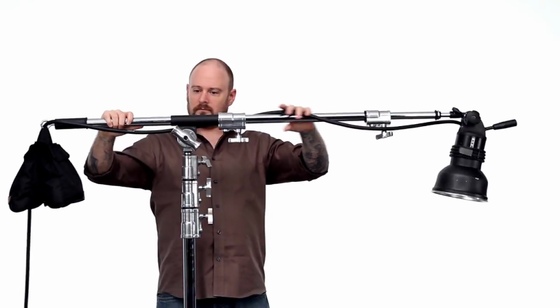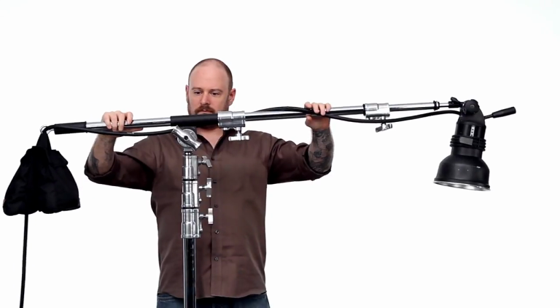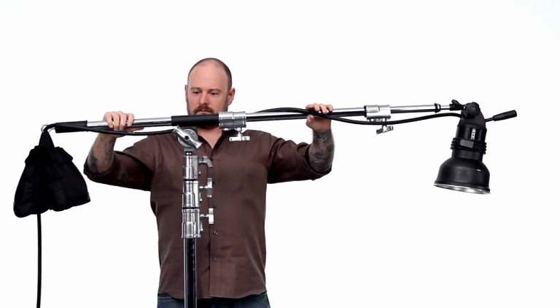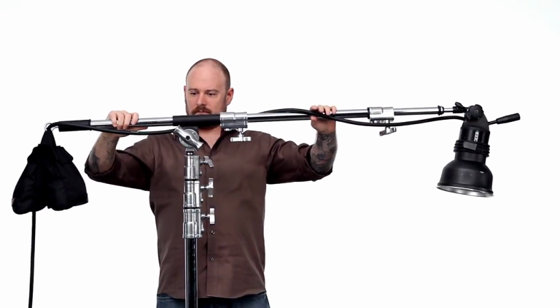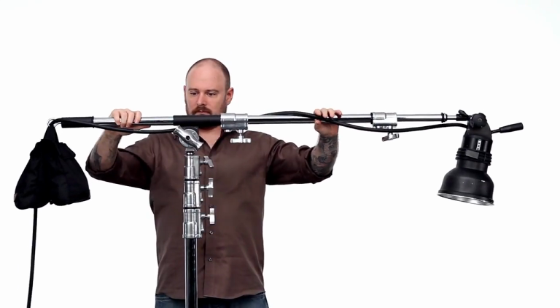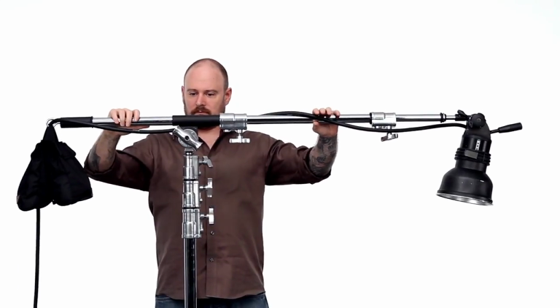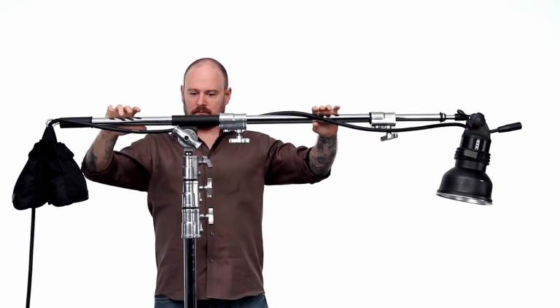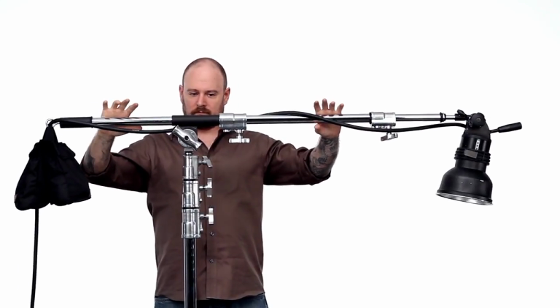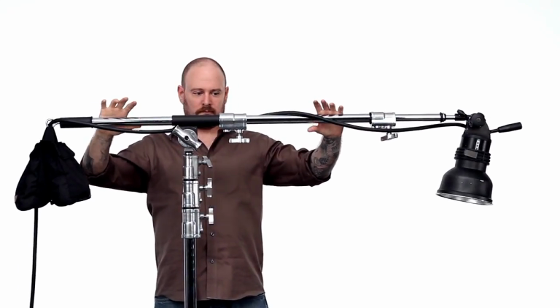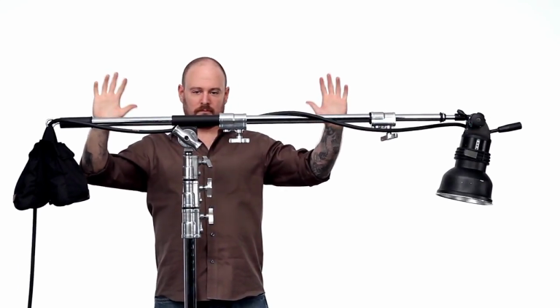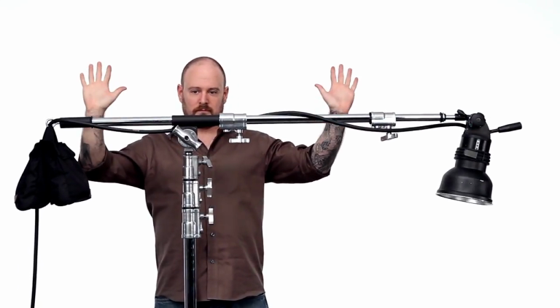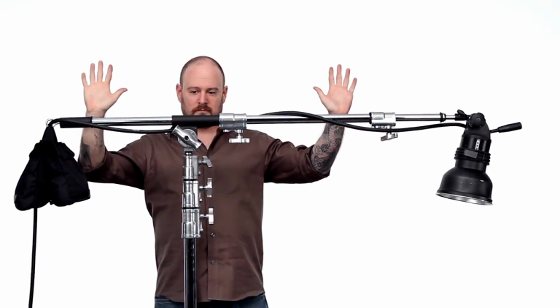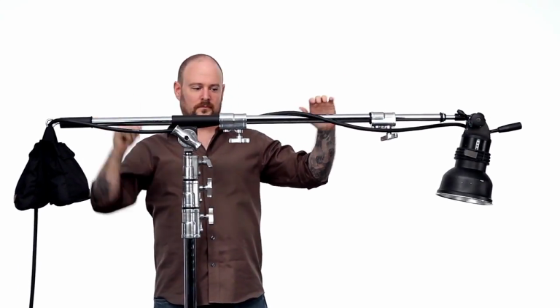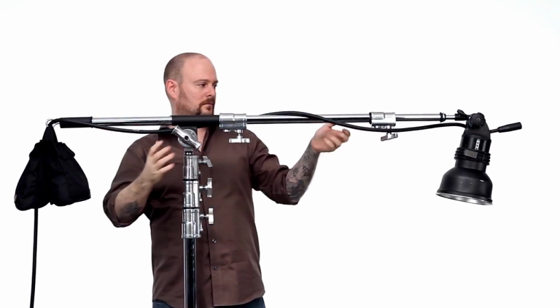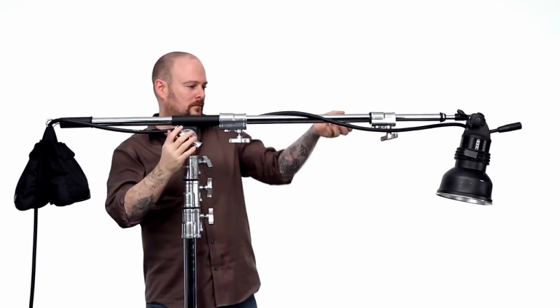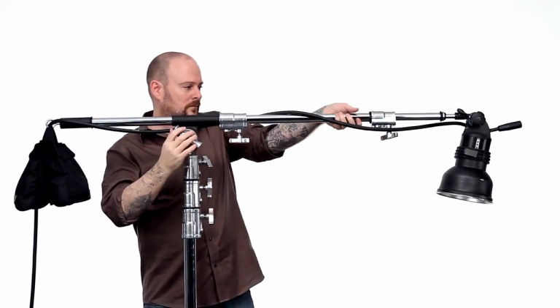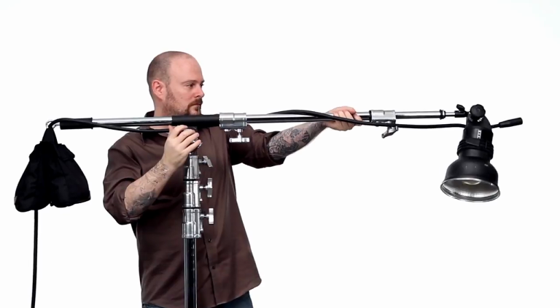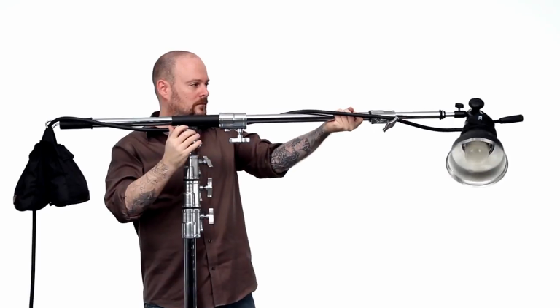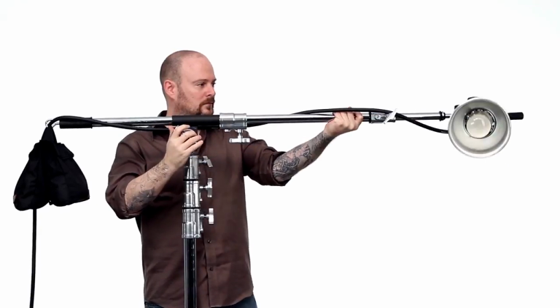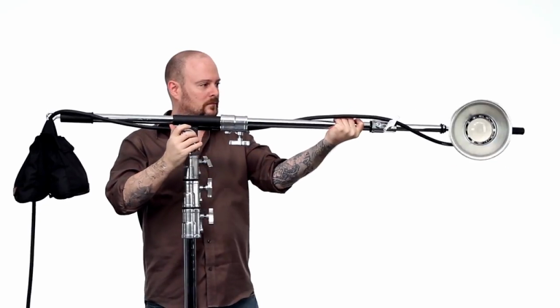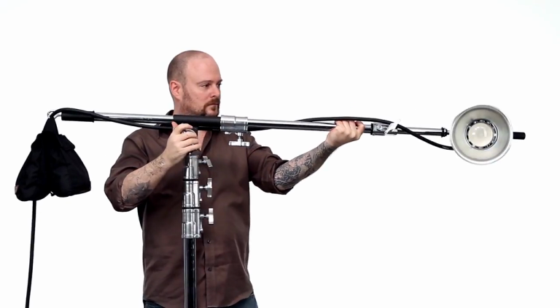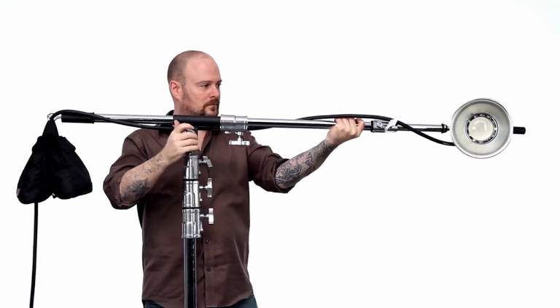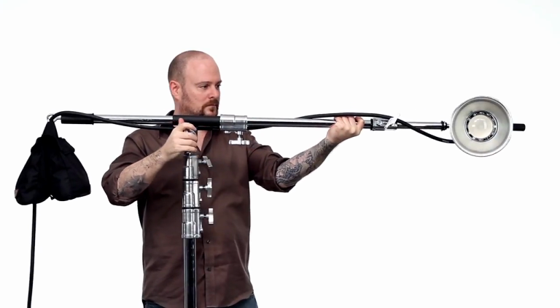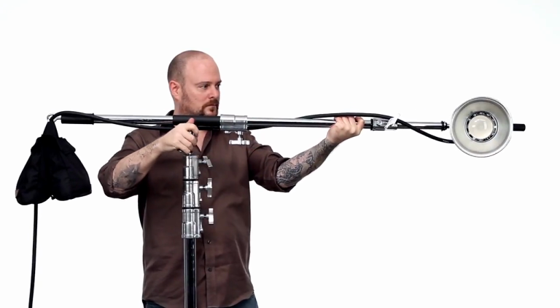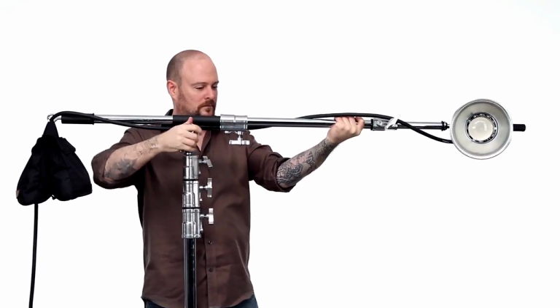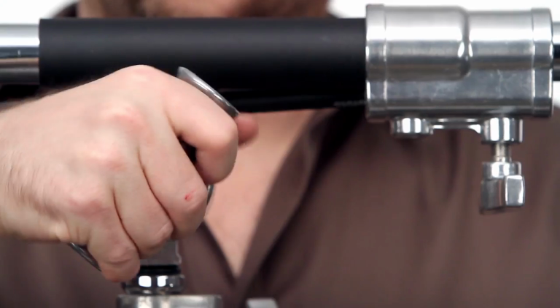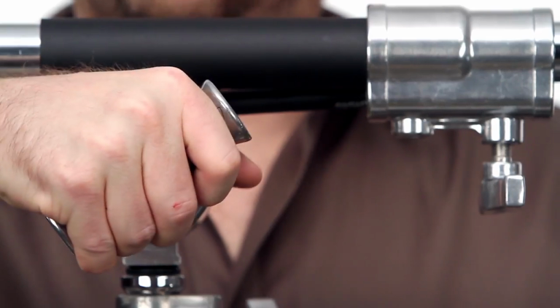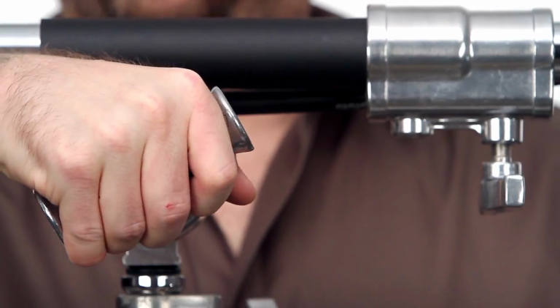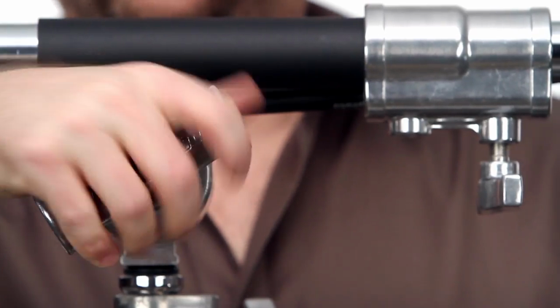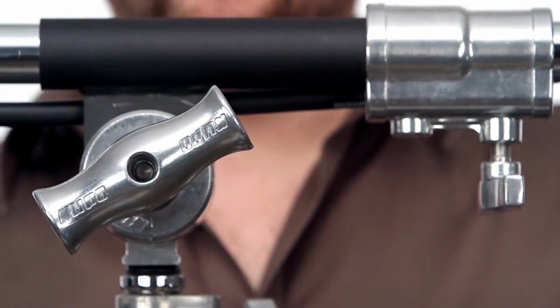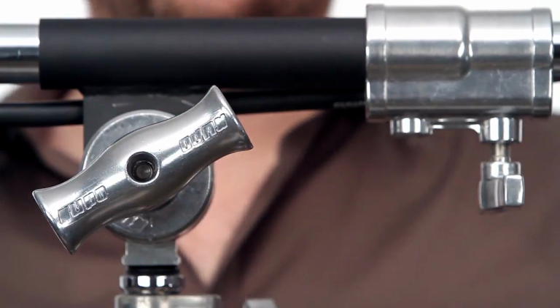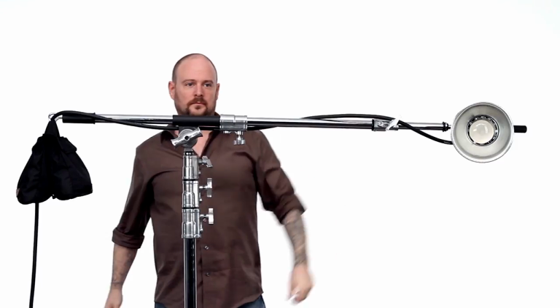If the load is too heavy, you will need more counterweight. If the load is too light, you will need less. Now that your load is properly balanced, tighten your grip head and you're ready to shoot.